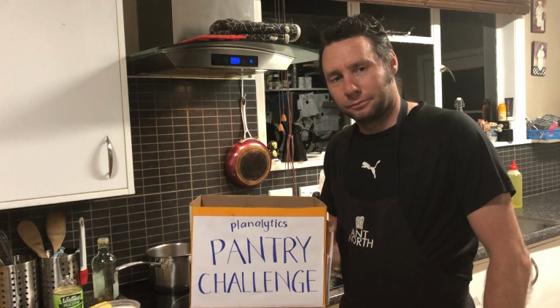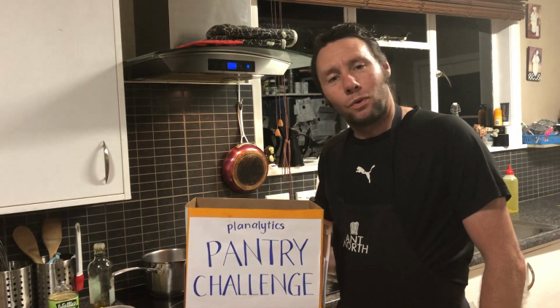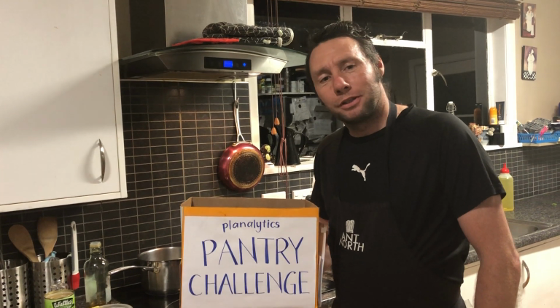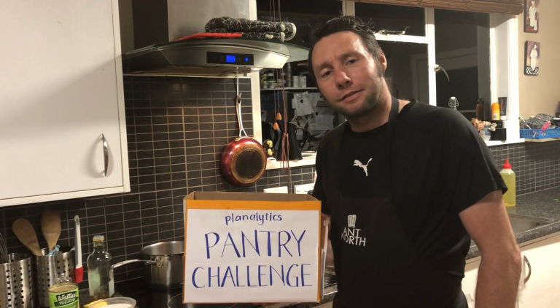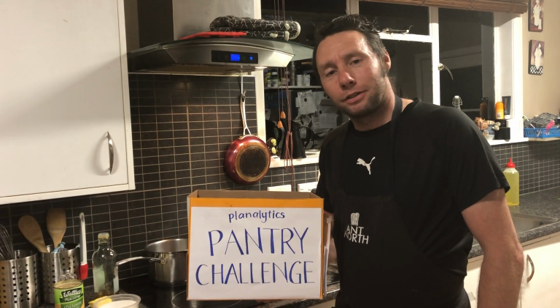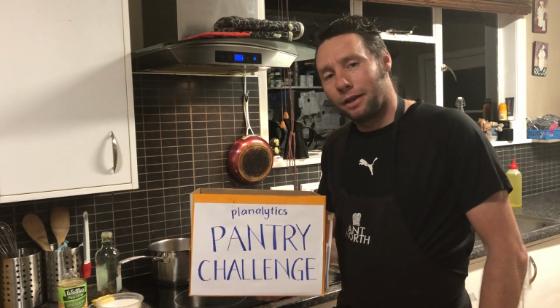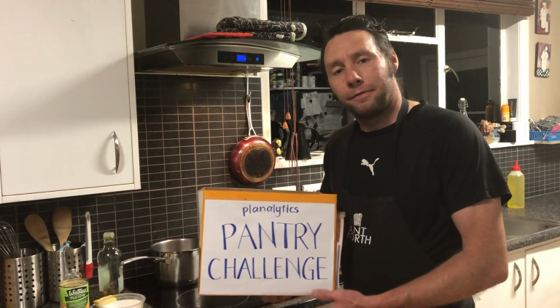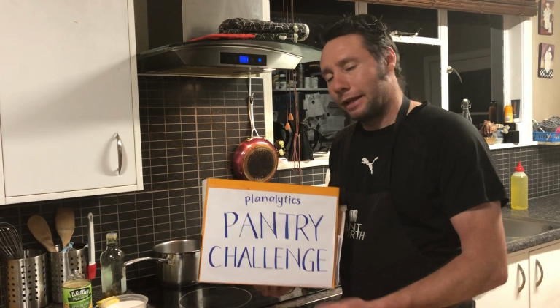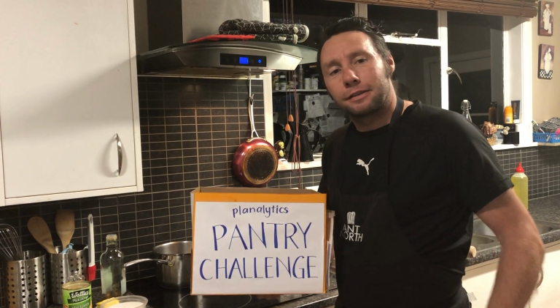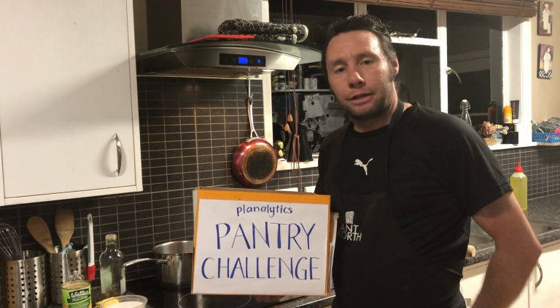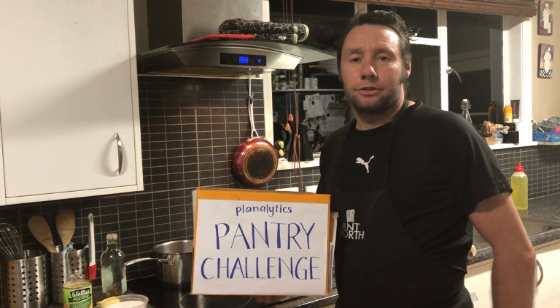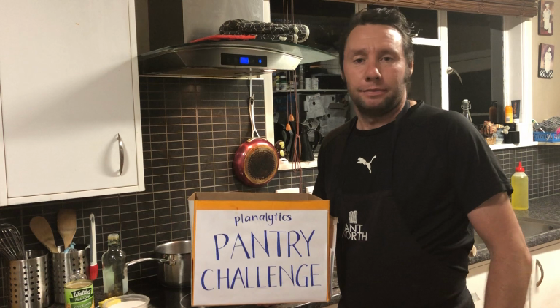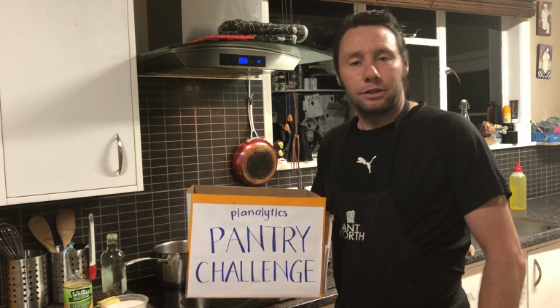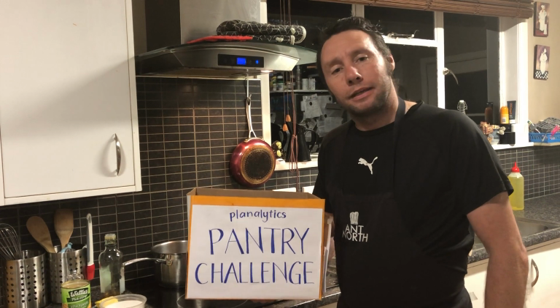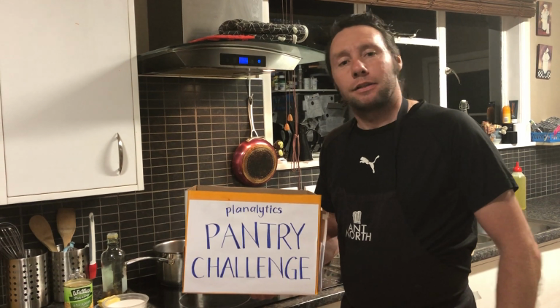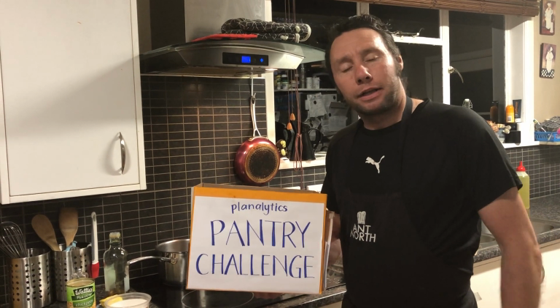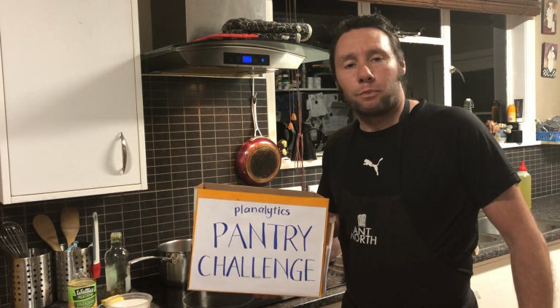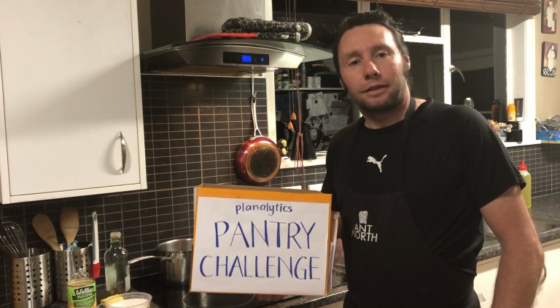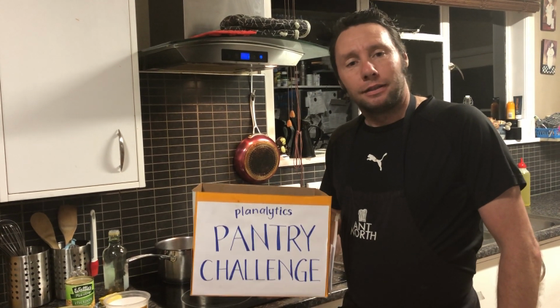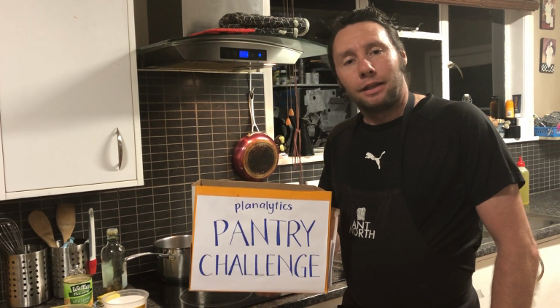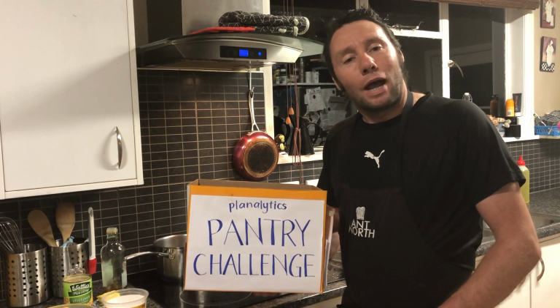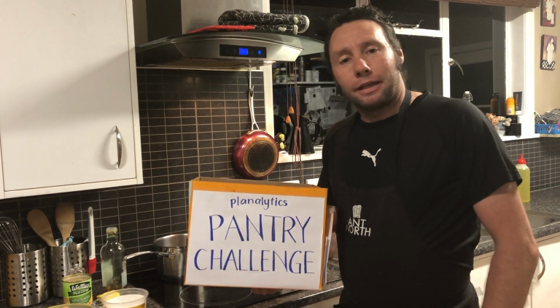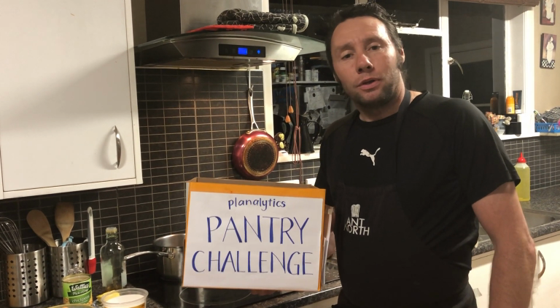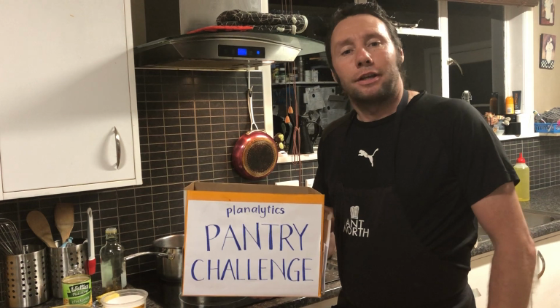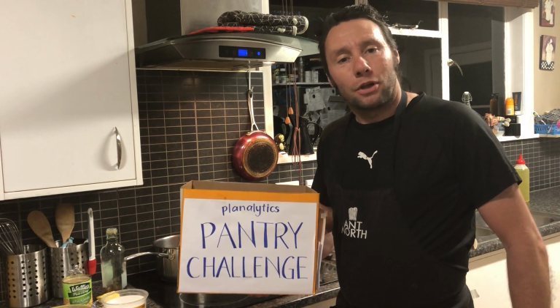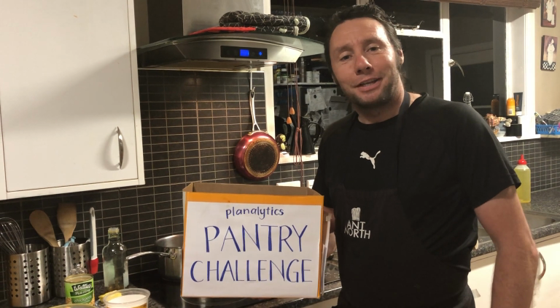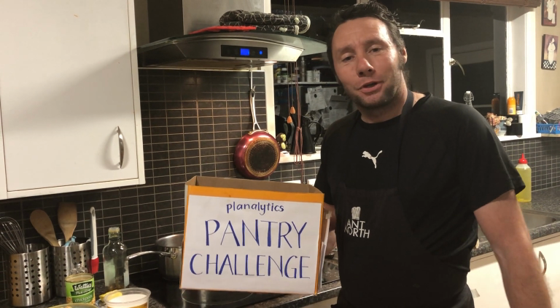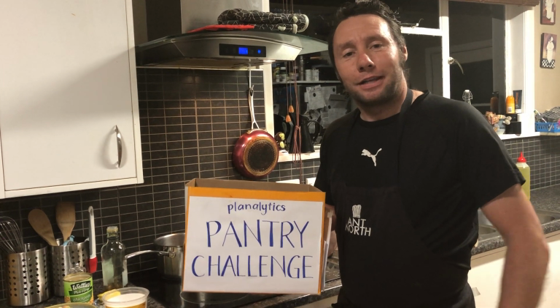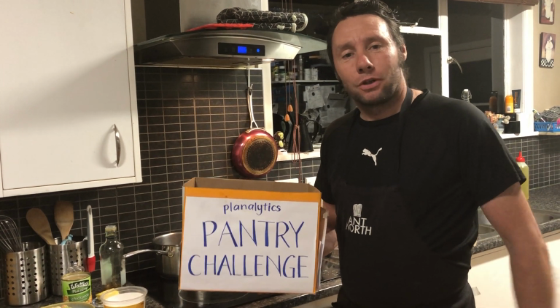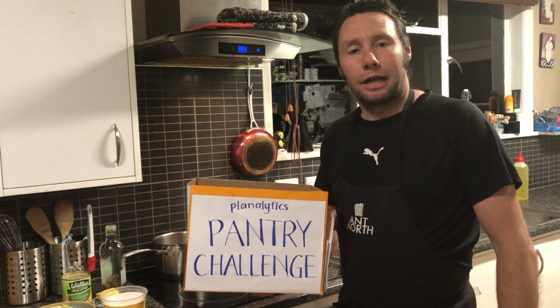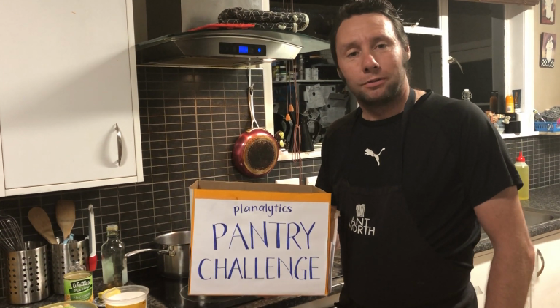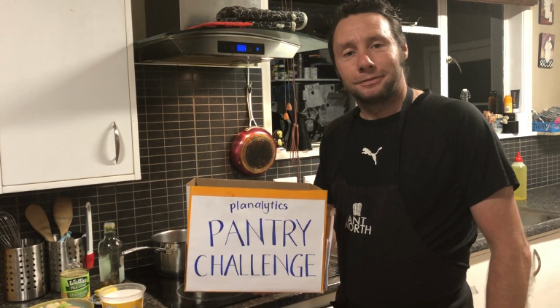Welcome to this week's edition of the Planolytics Pantry Challenge. This week is Māori language week. Ko en toni a ho, tēnā koutou, tēnā koutou, tēnā koutou katoa. Kia ora.